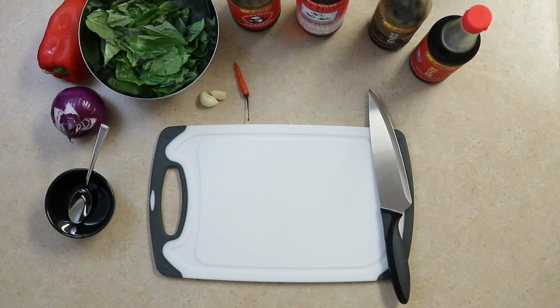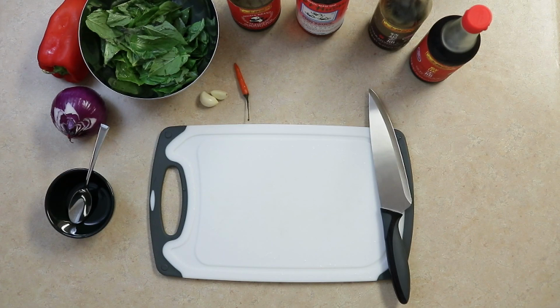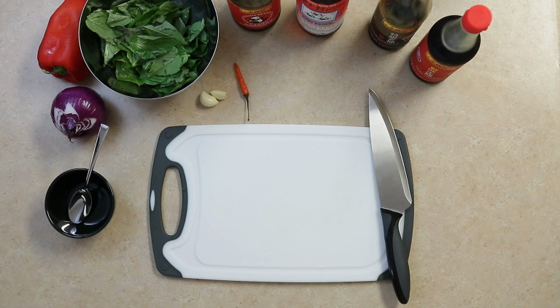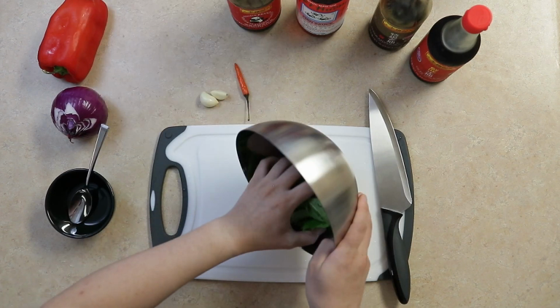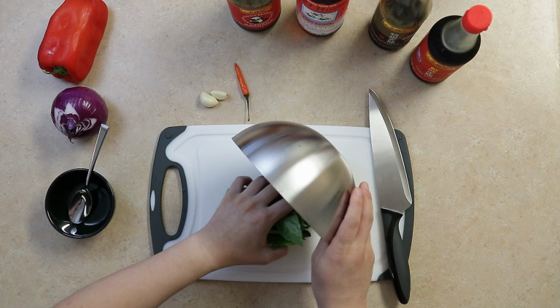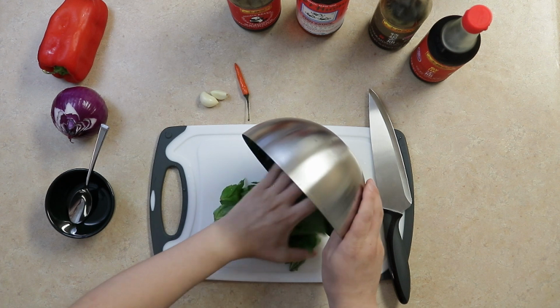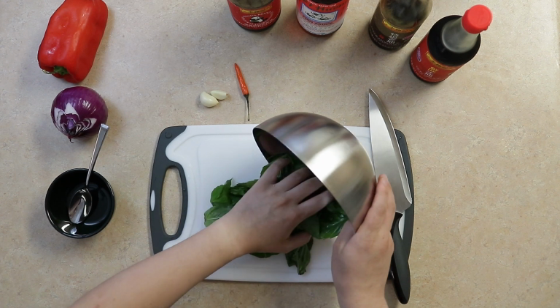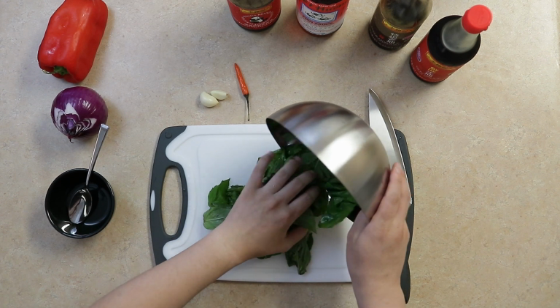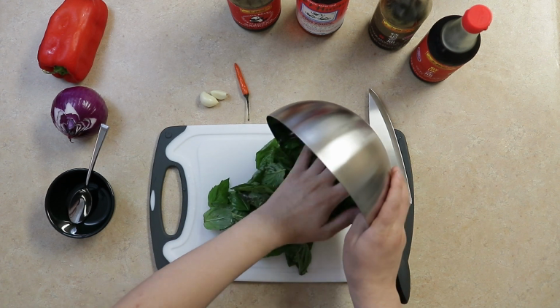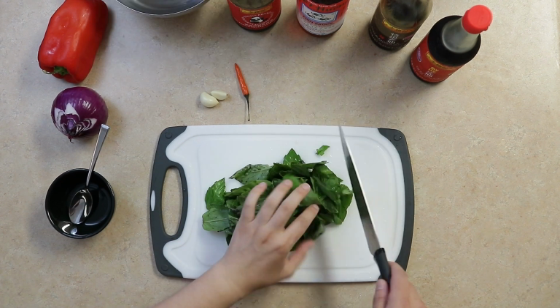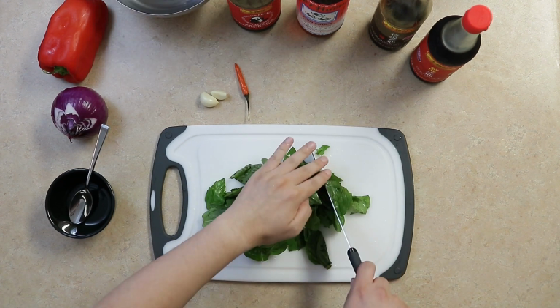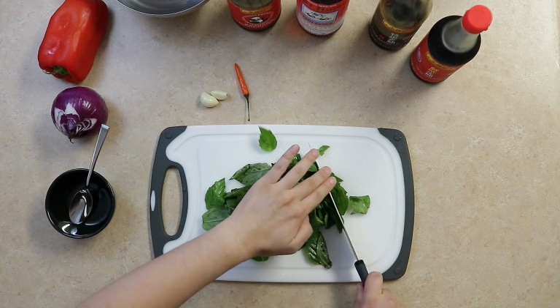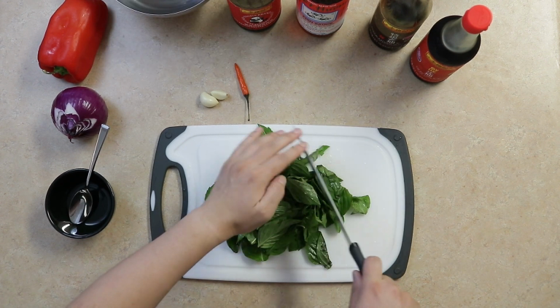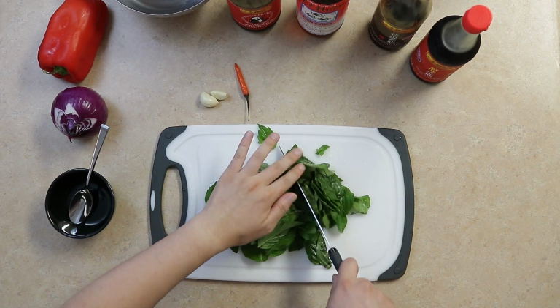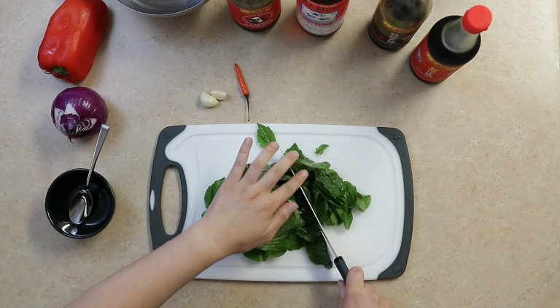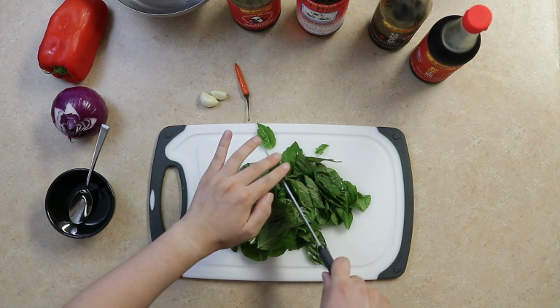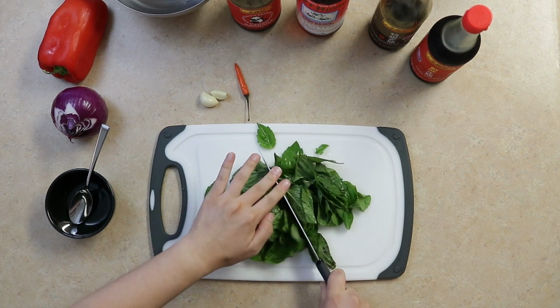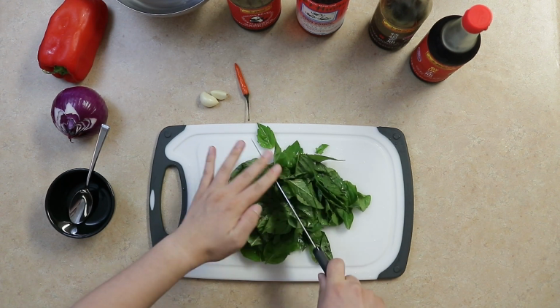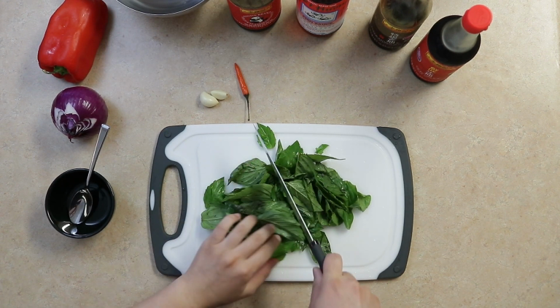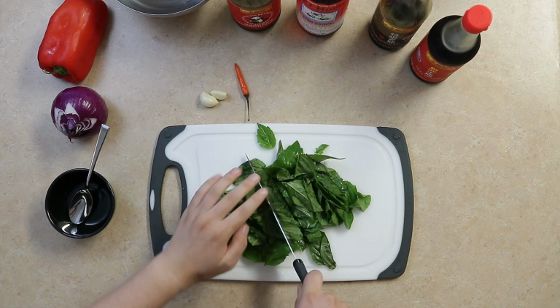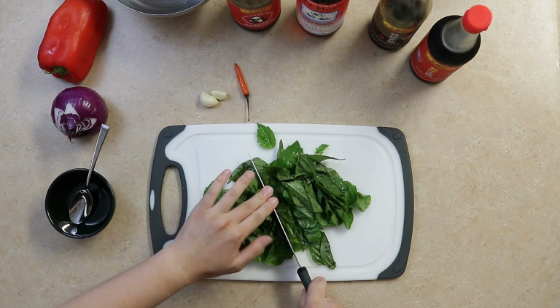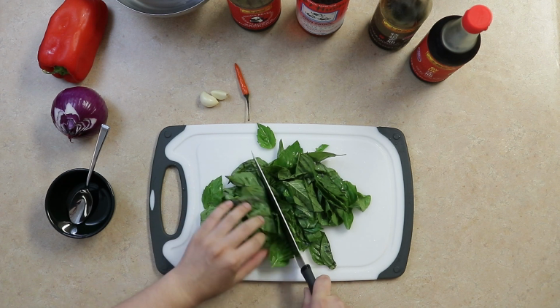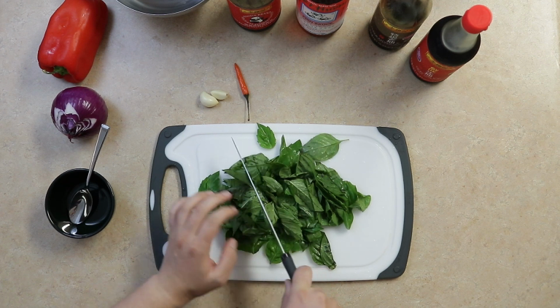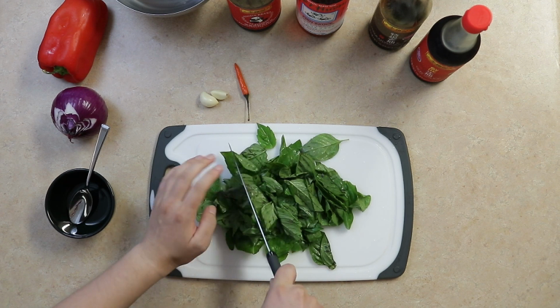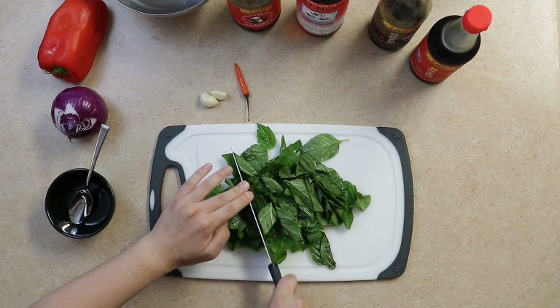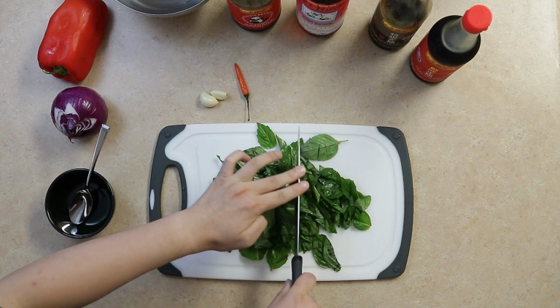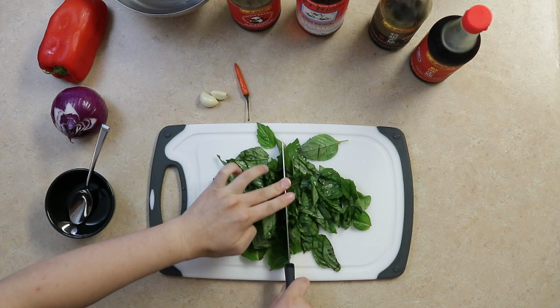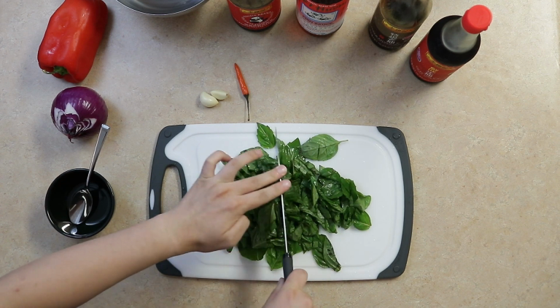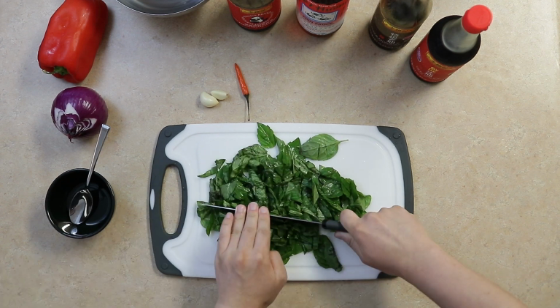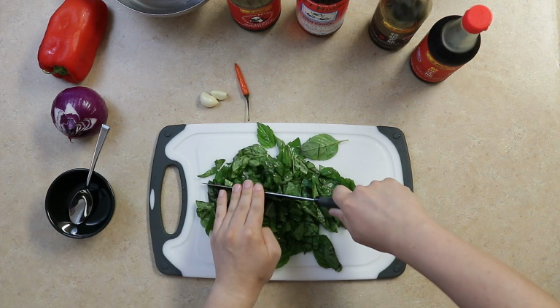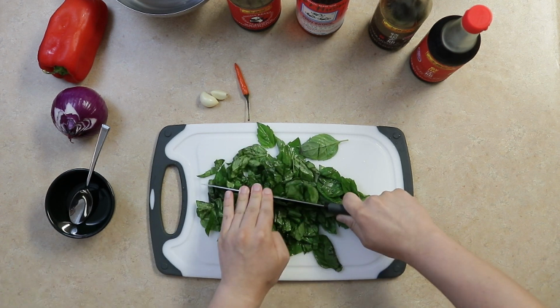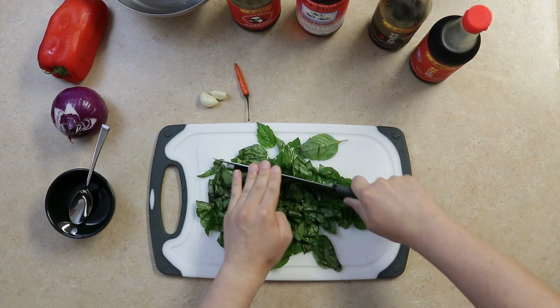Pick and wash around two to three cups of Thai basil and then cut into medium sized pieces. Normal basil can also work, but Thai basil is extra aromatic.